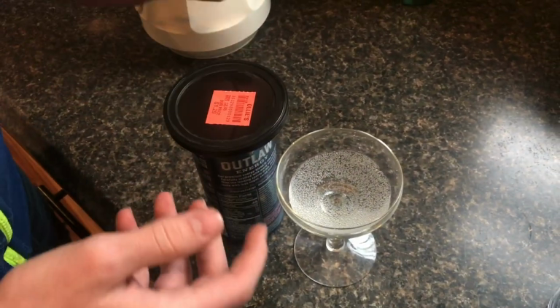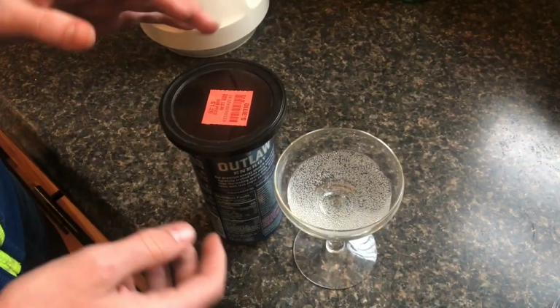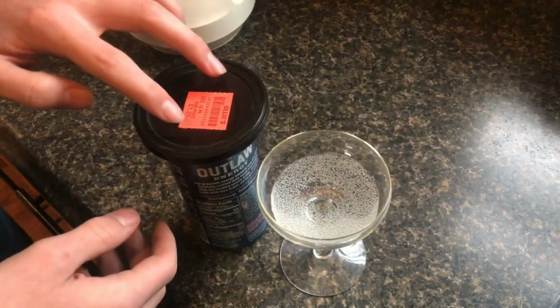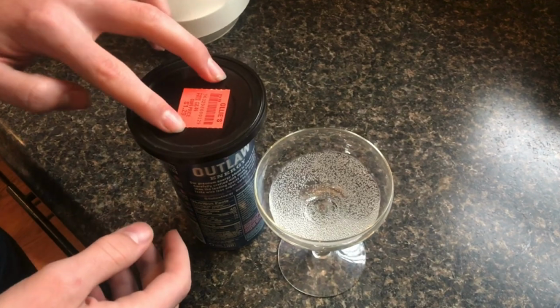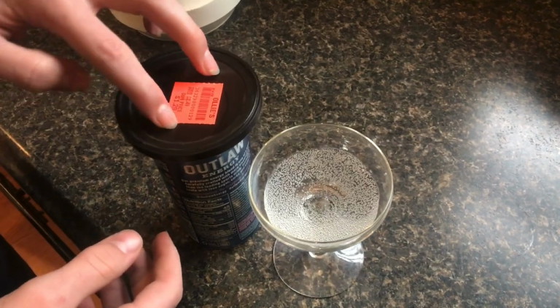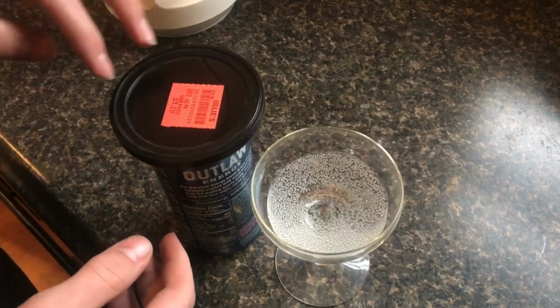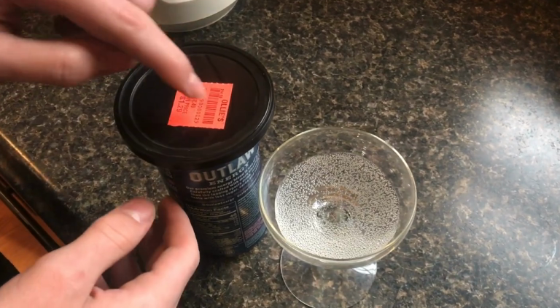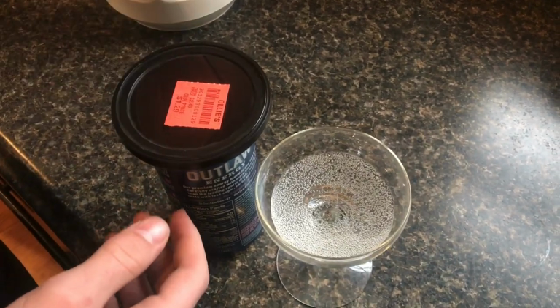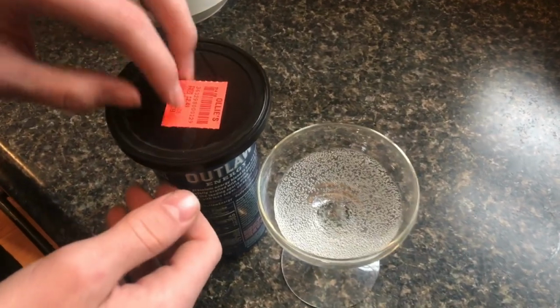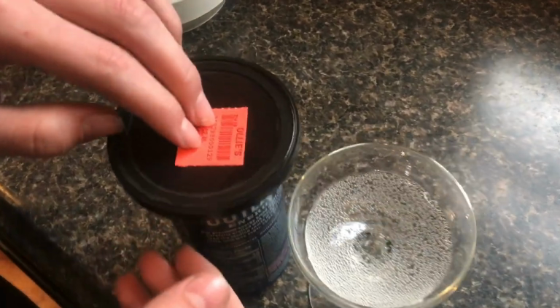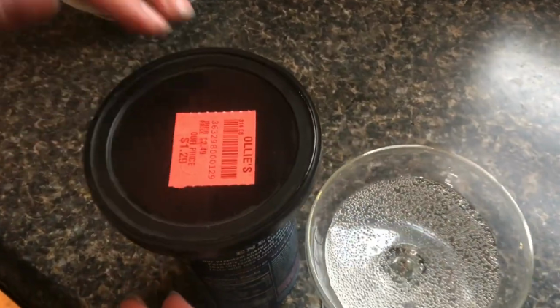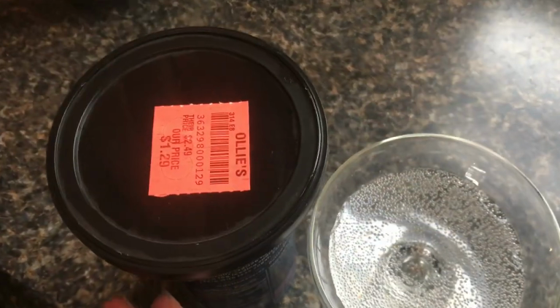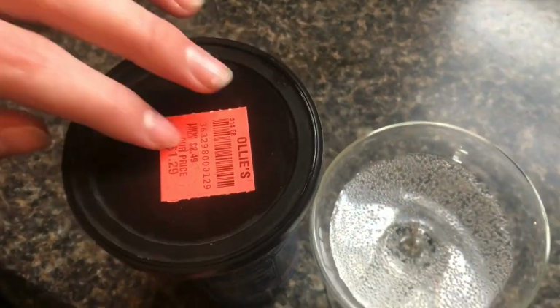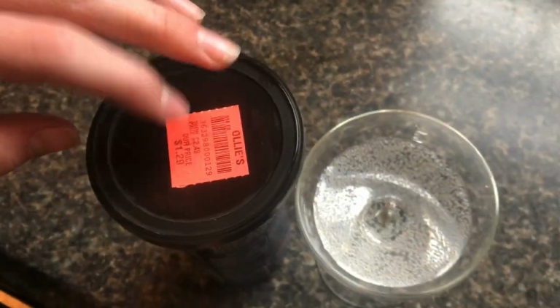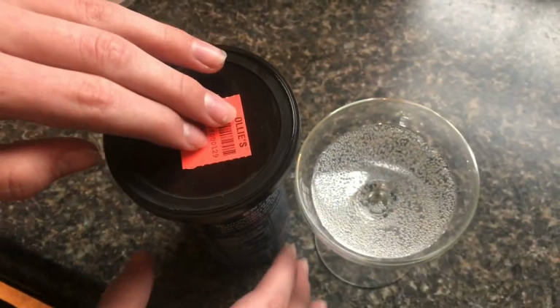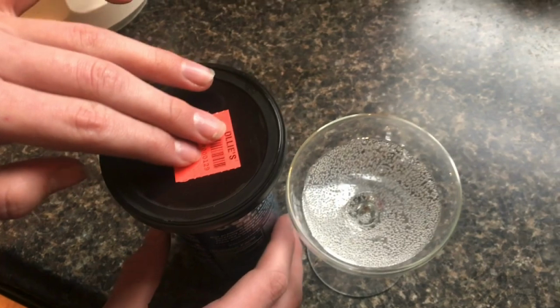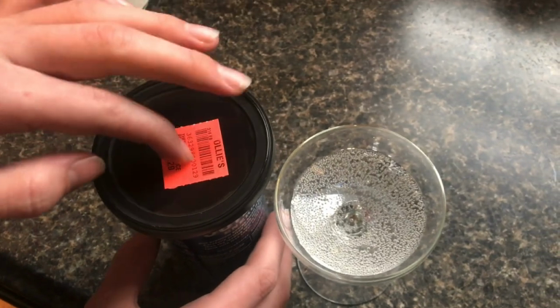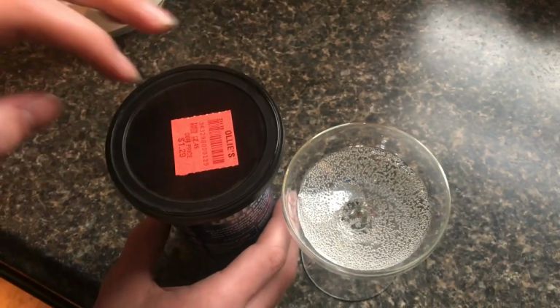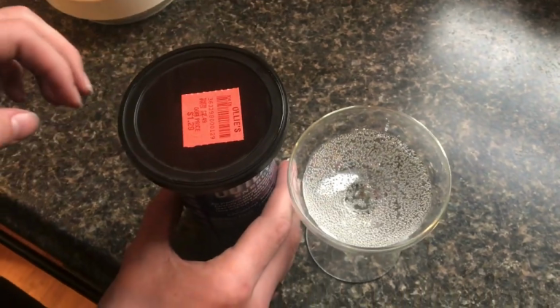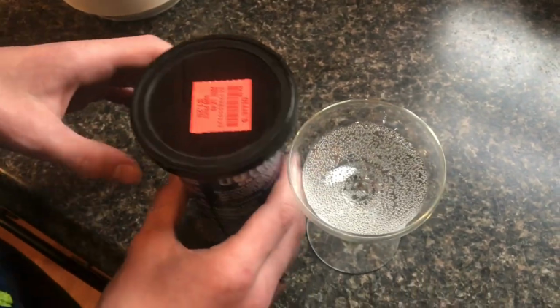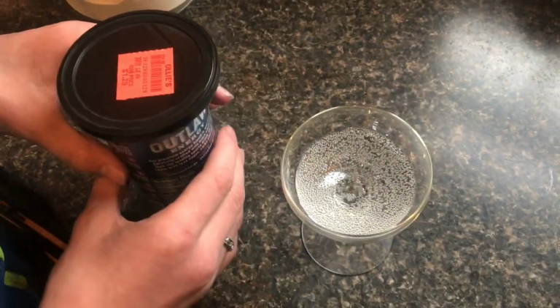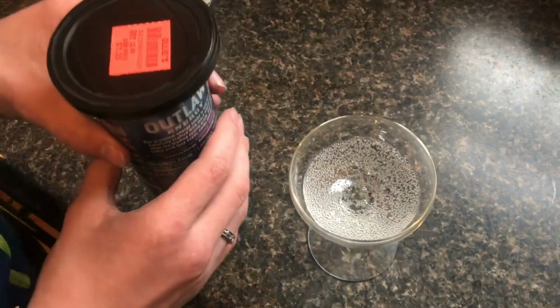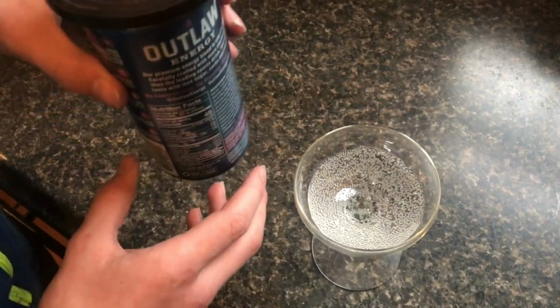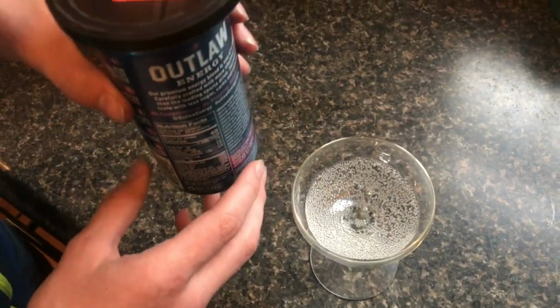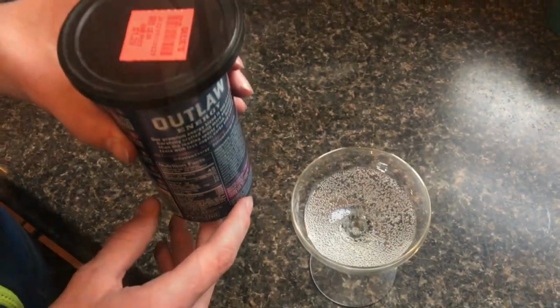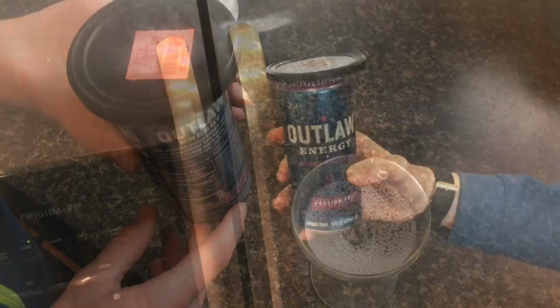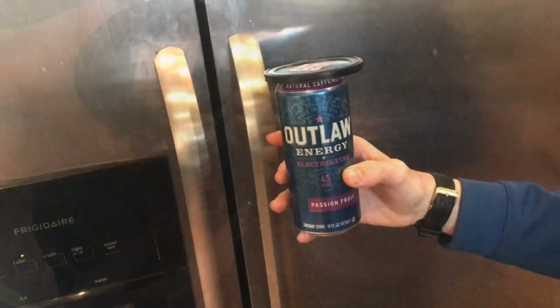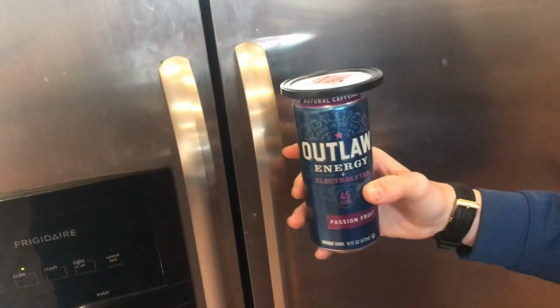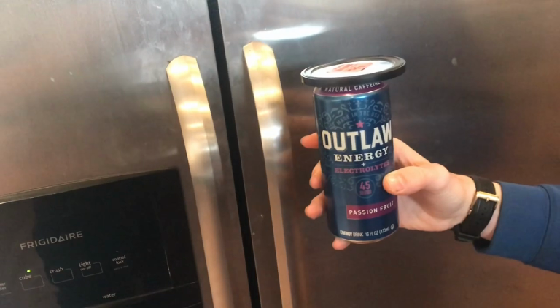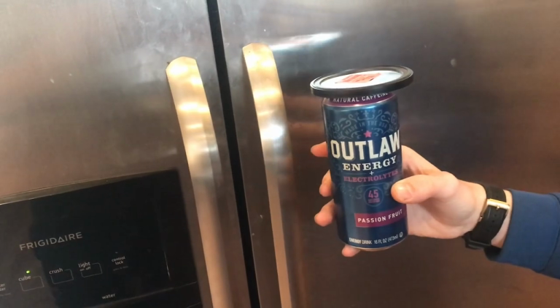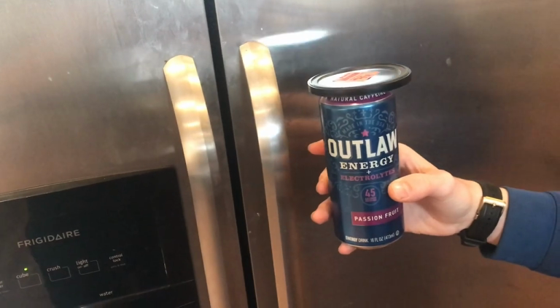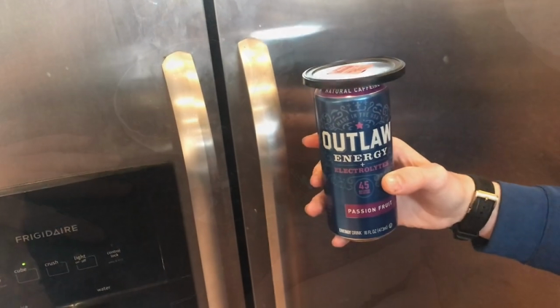This was from something we got from Ollie's — I think it was like hot chocolate. So now with that over there, we're just going to put this in the fridge and this should keep it carbonated. We'll put it in the fridge and see what happens tomorrow.